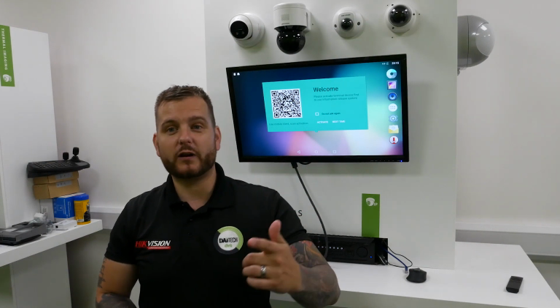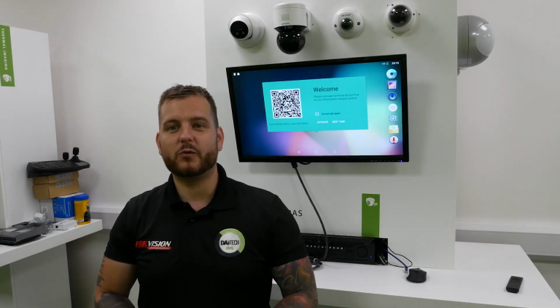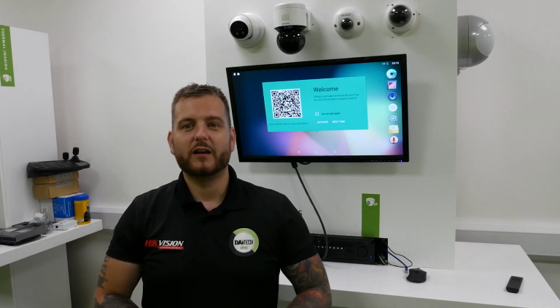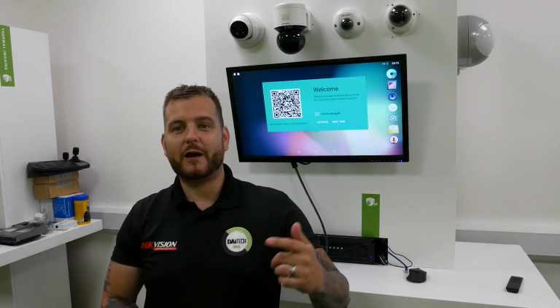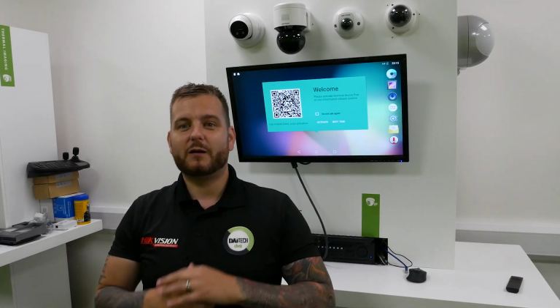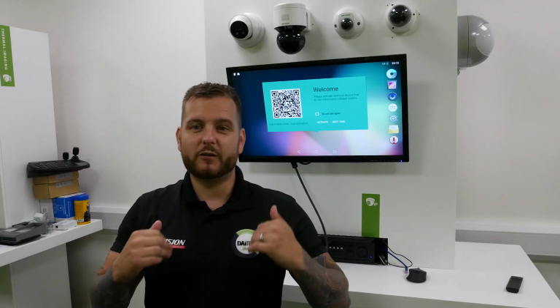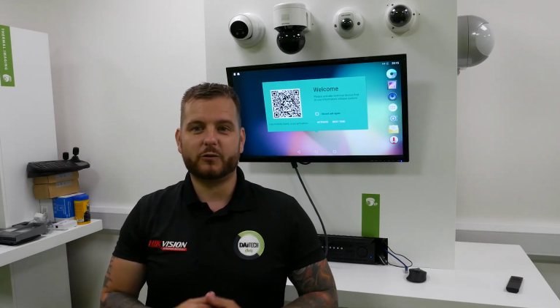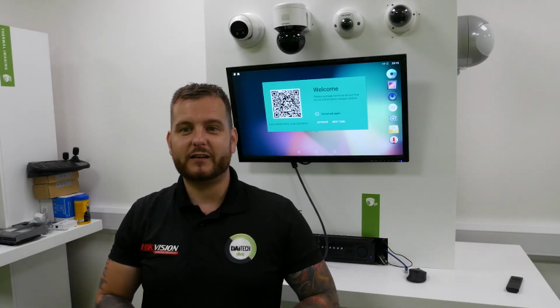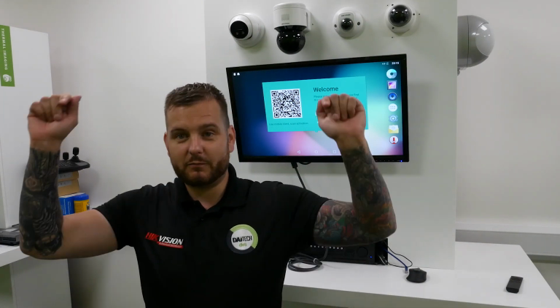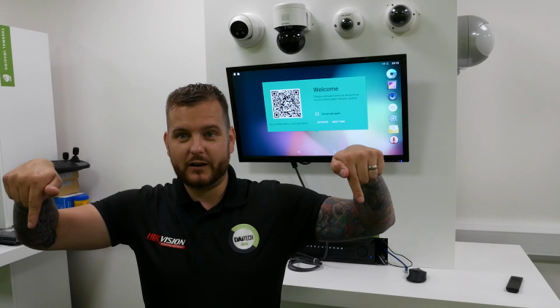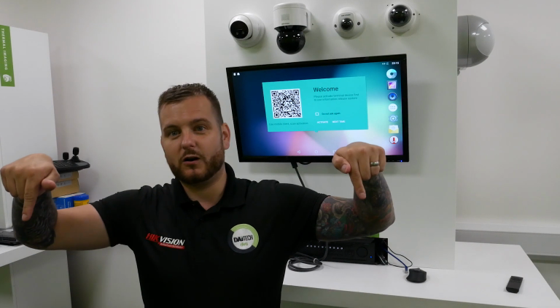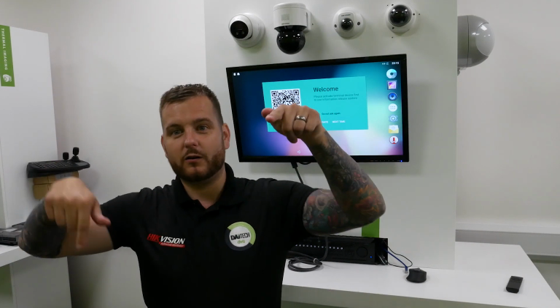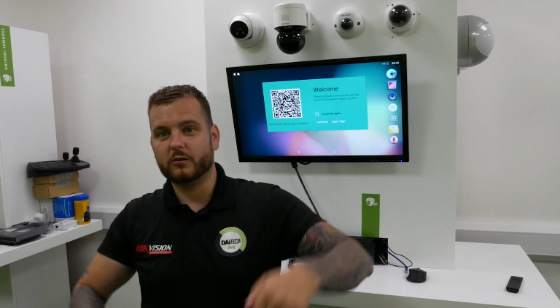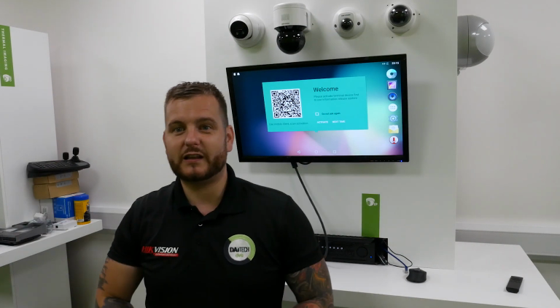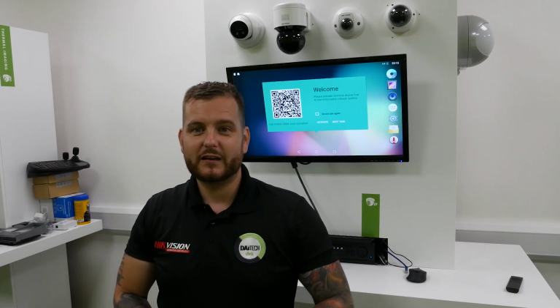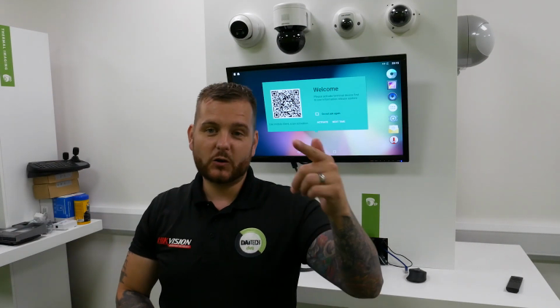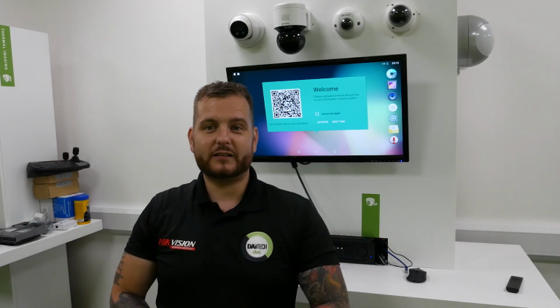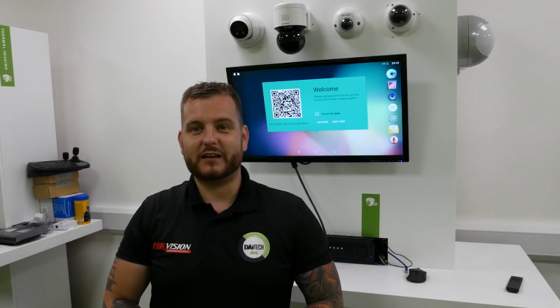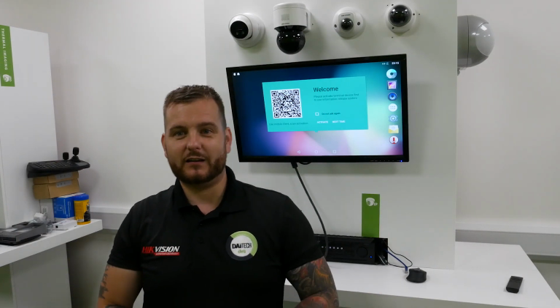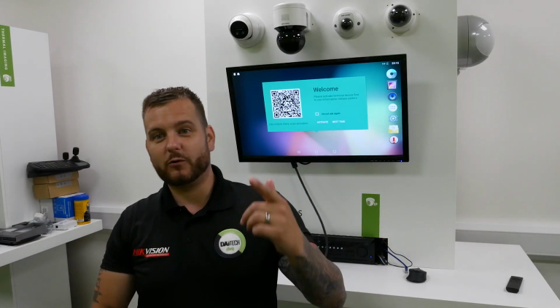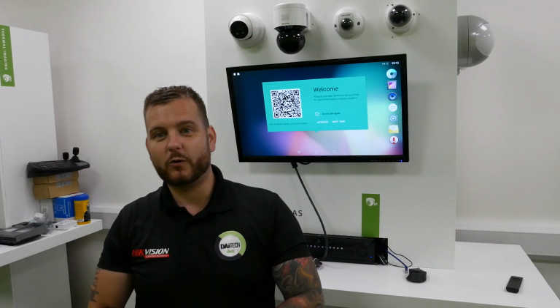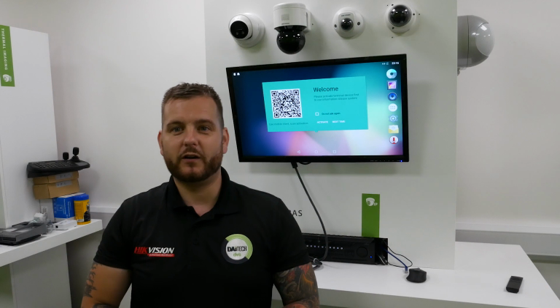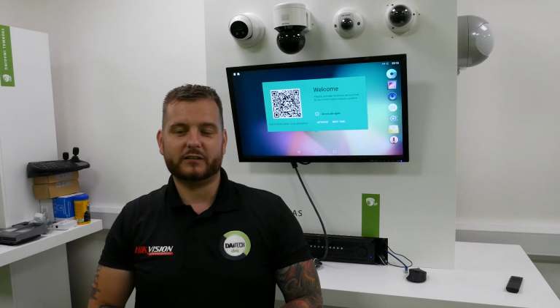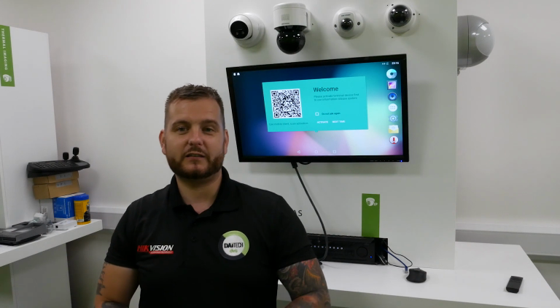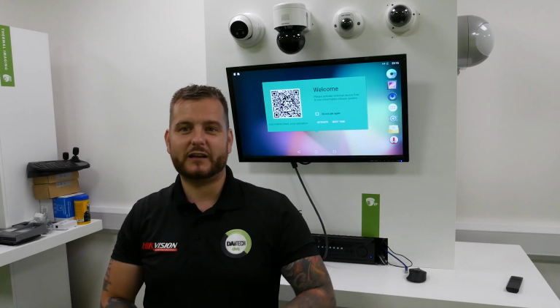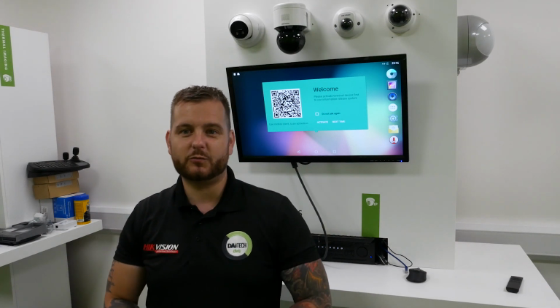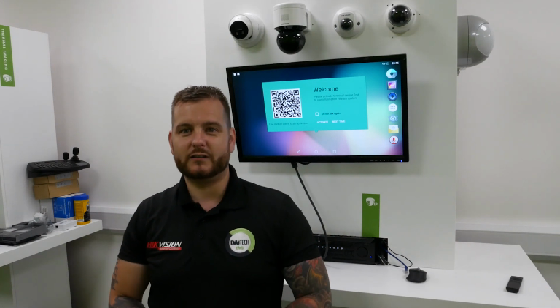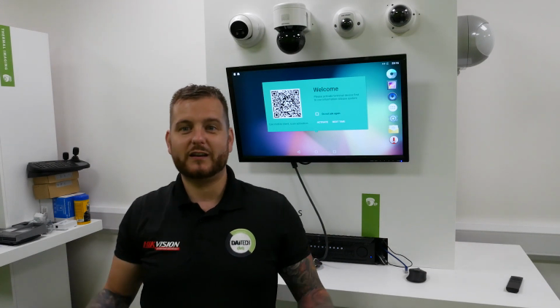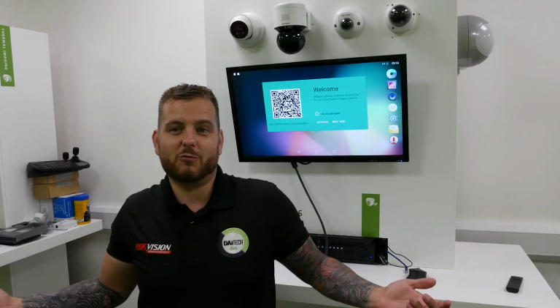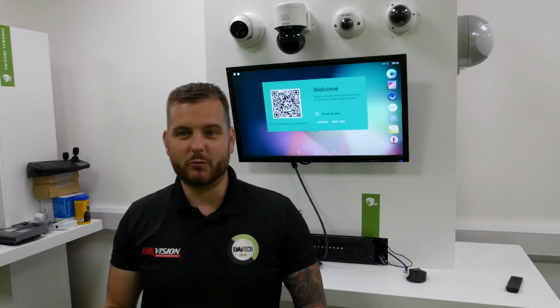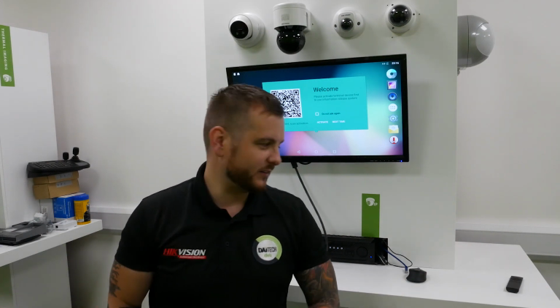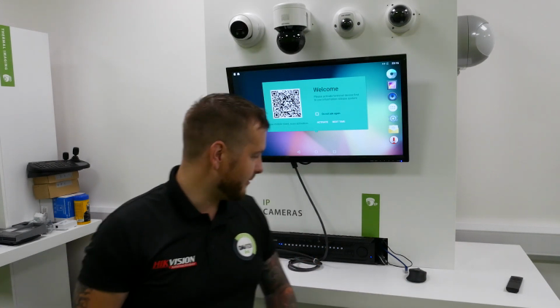If you want to get on board and rep and wear your merch with pride, click the link below. Don't forget to tag us in when you're wearing your merchandise on site — the best entries will win something. We don't know what, but we'll figure something out.